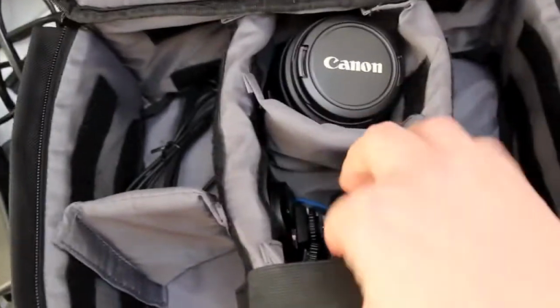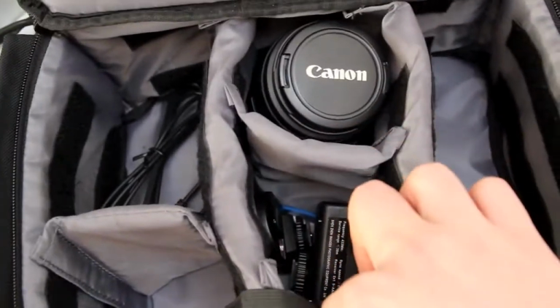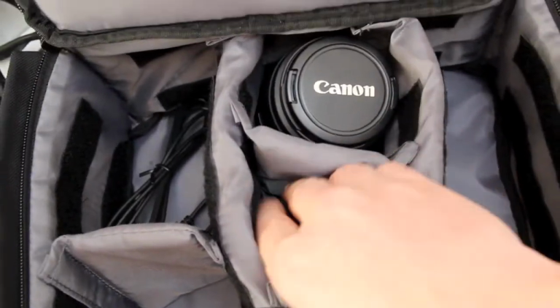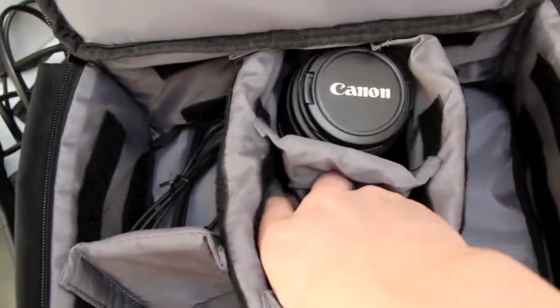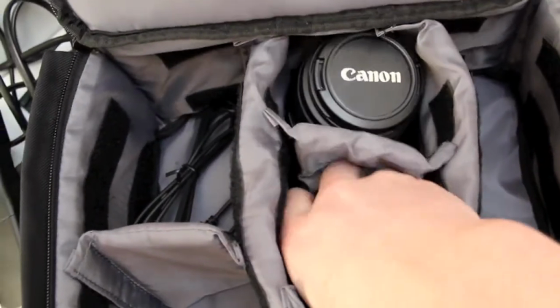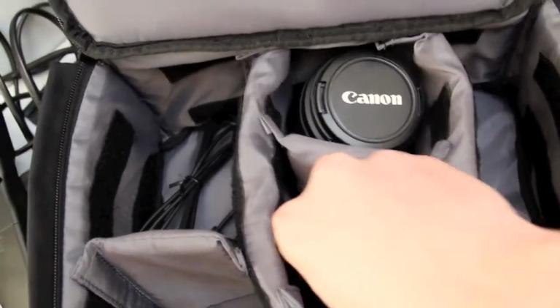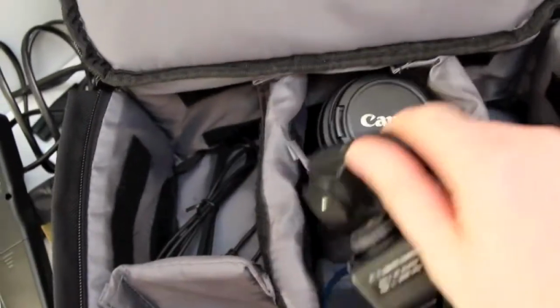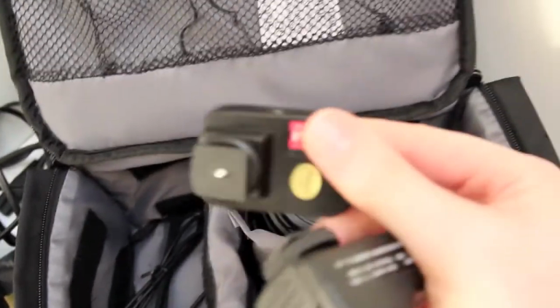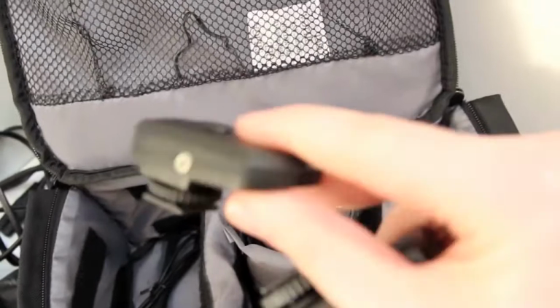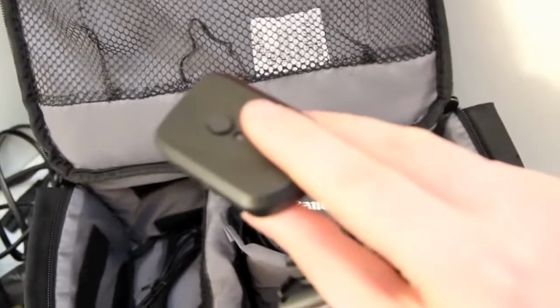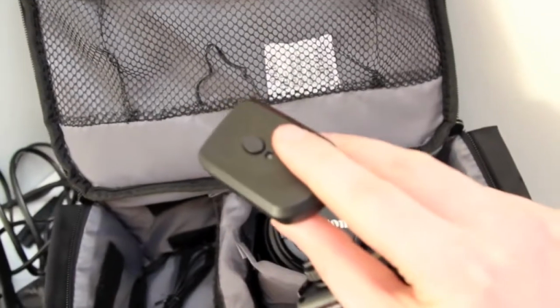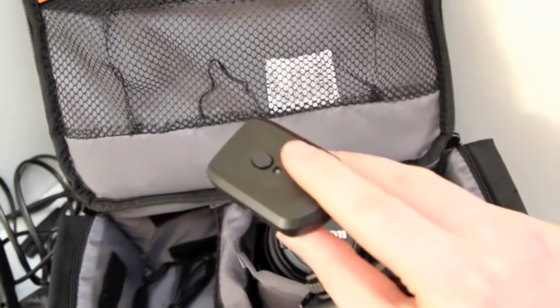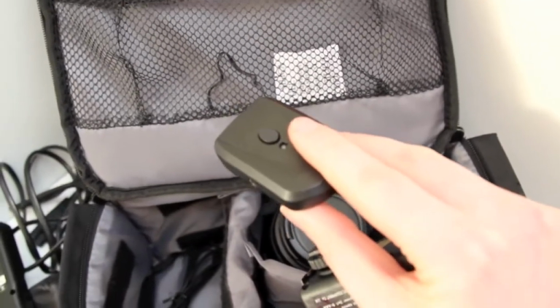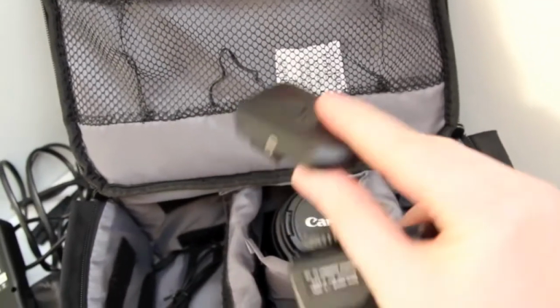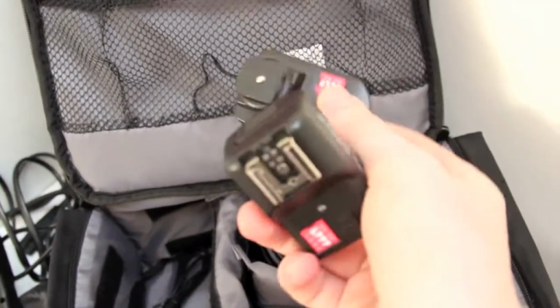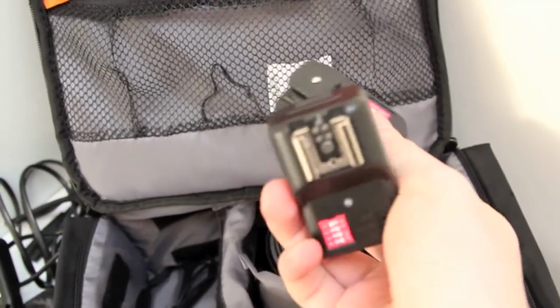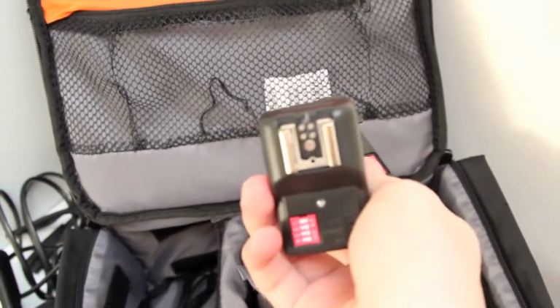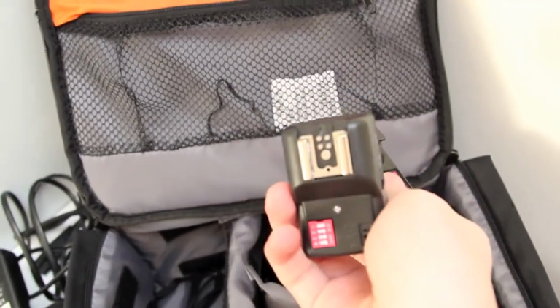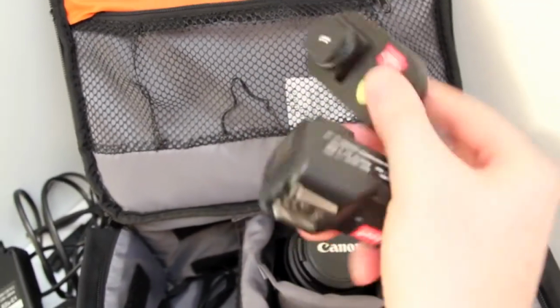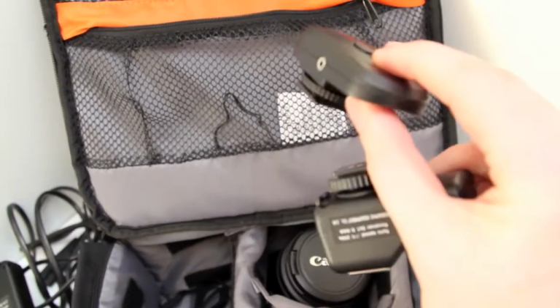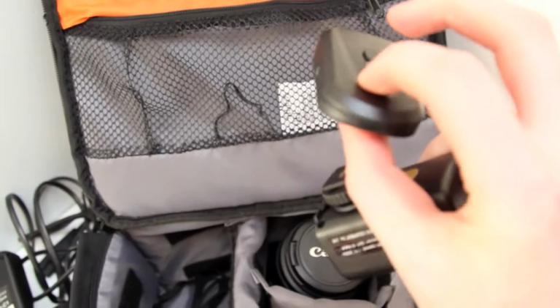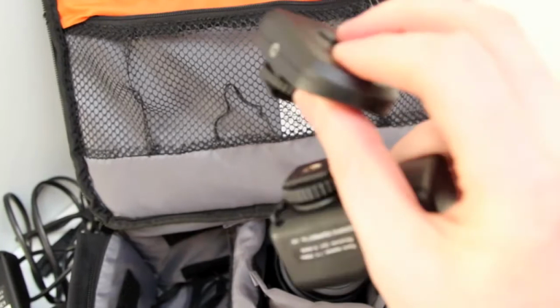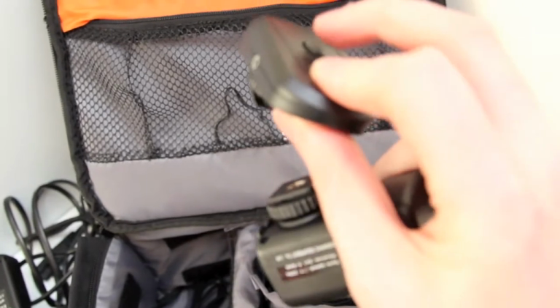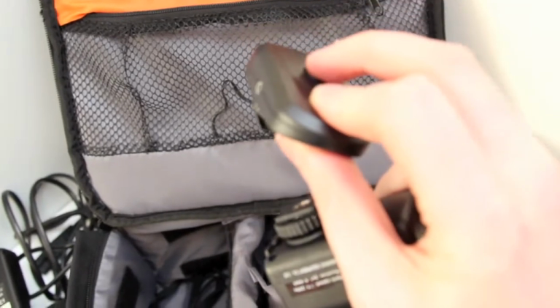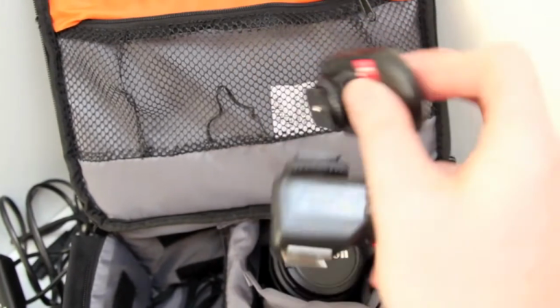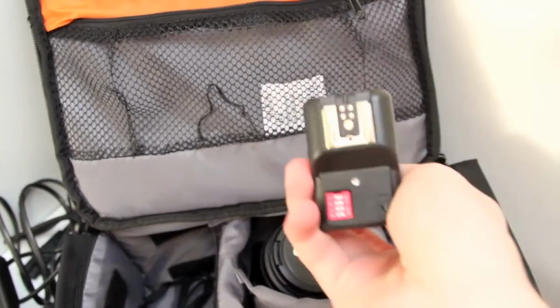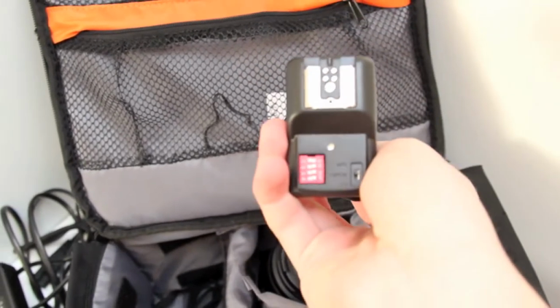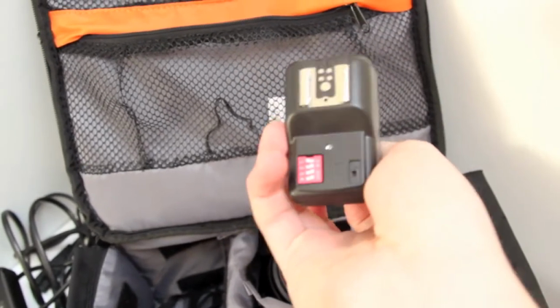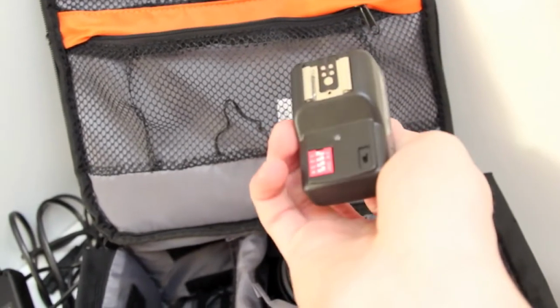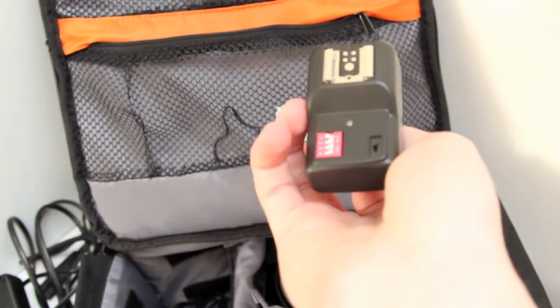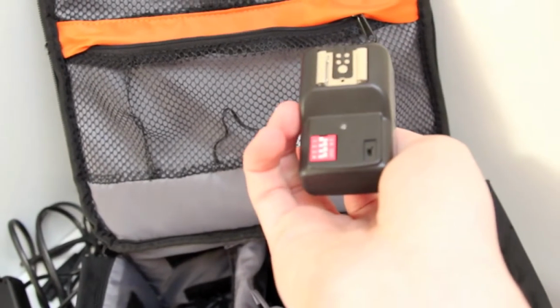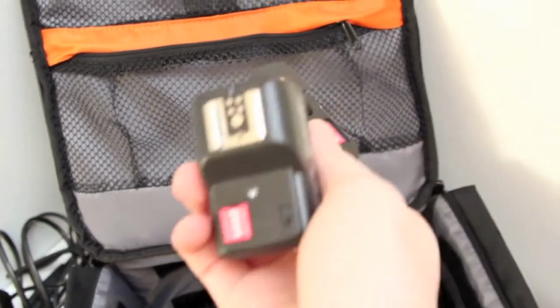In here I've got the radio transmitter and radio receiver for the flash, so they communicate with each other. This goes in the hot shoe of your camera and obviously your flash slides into the other one.